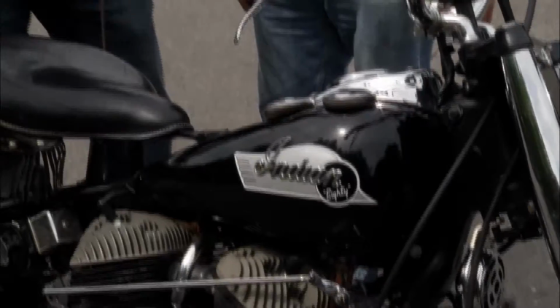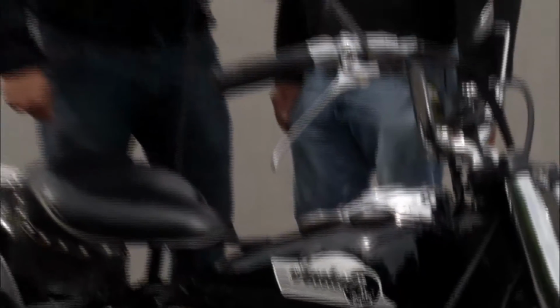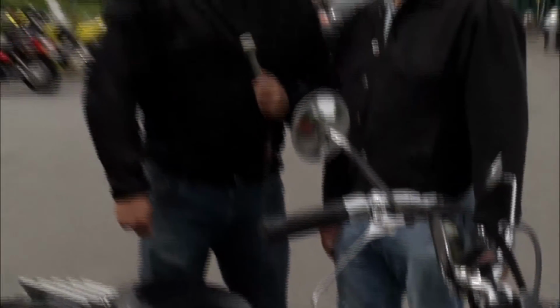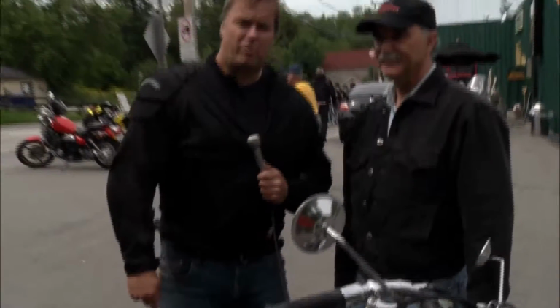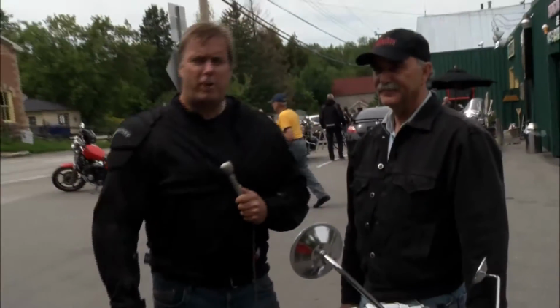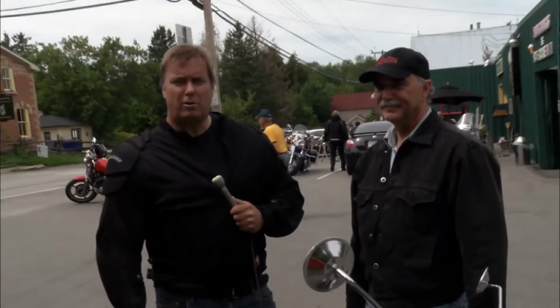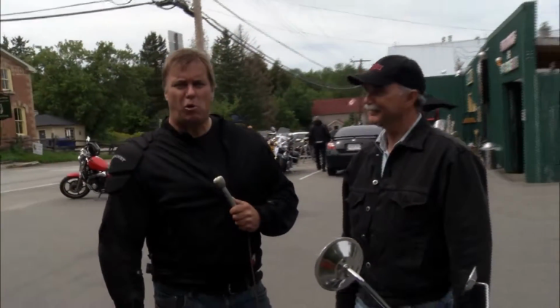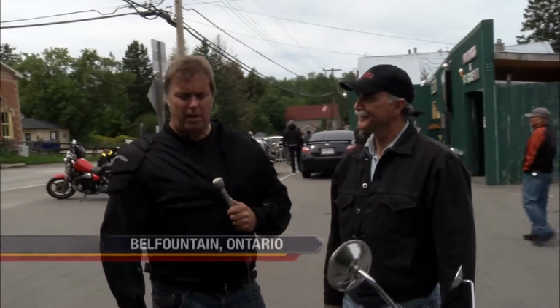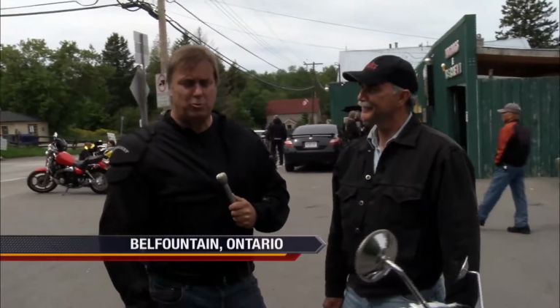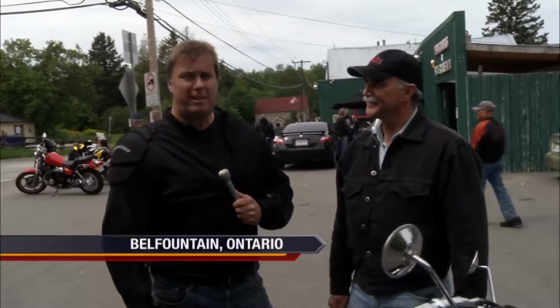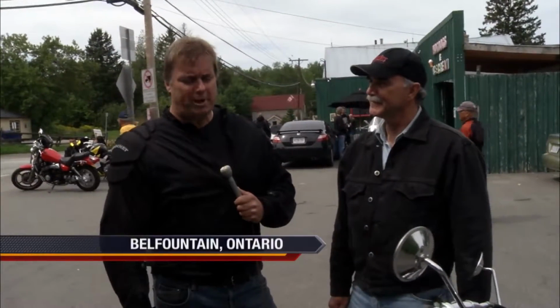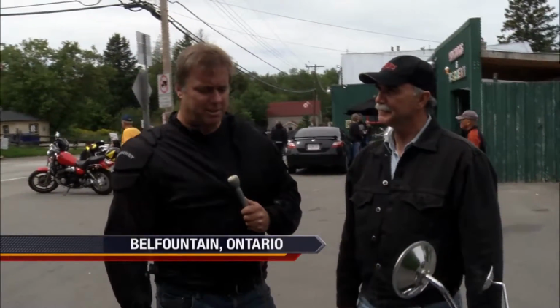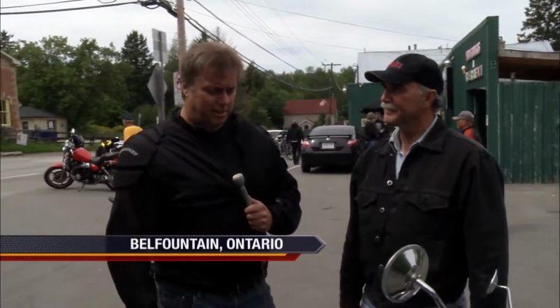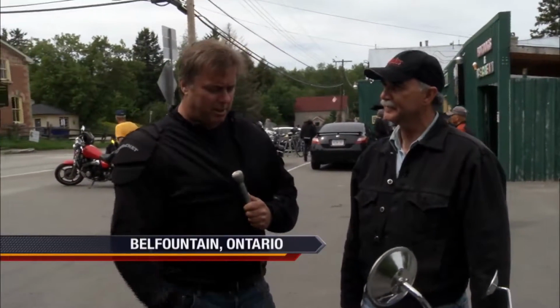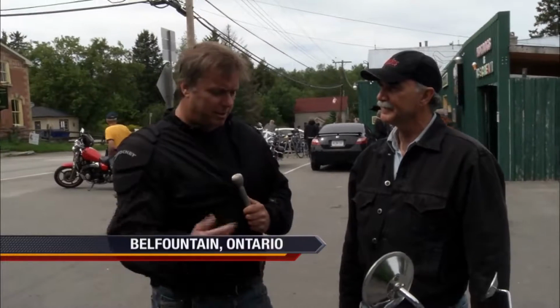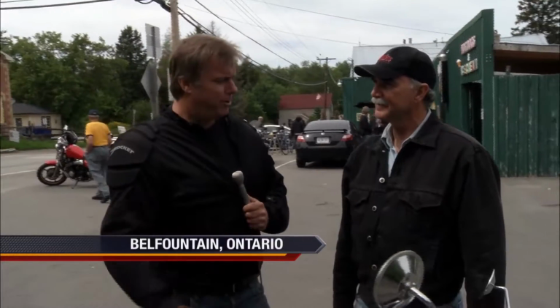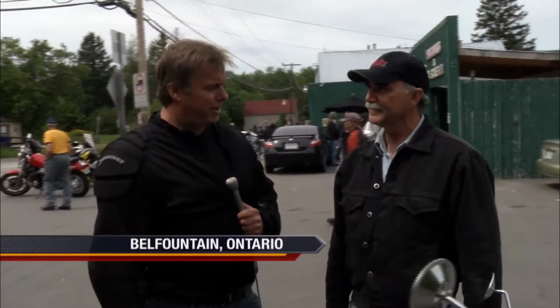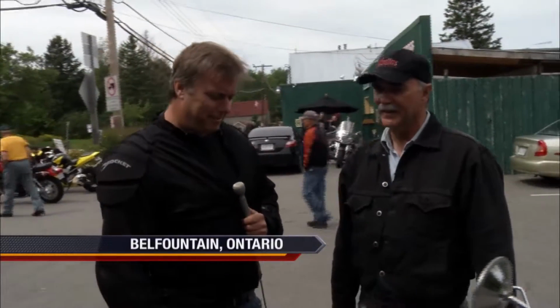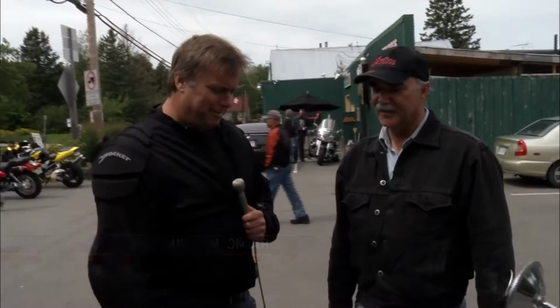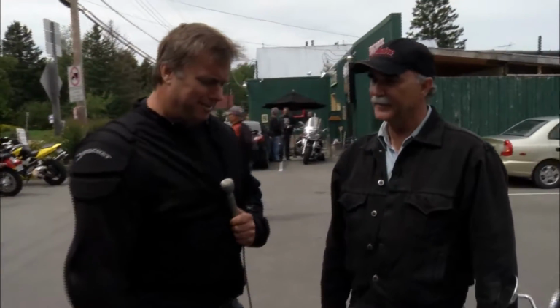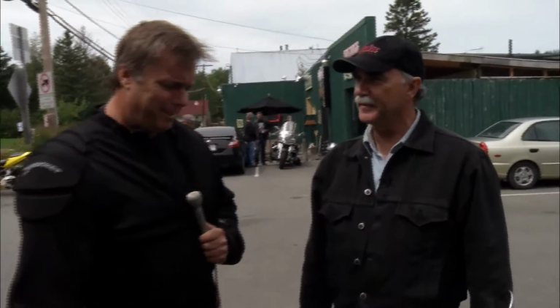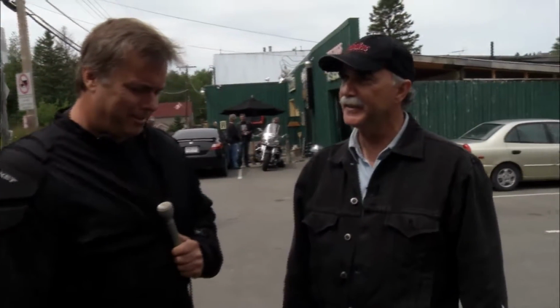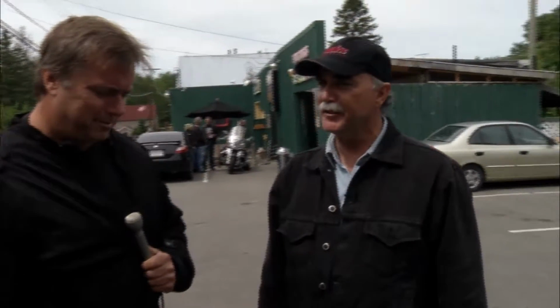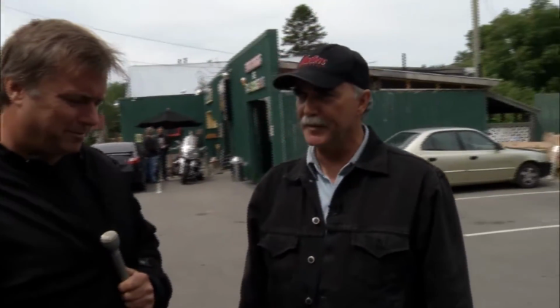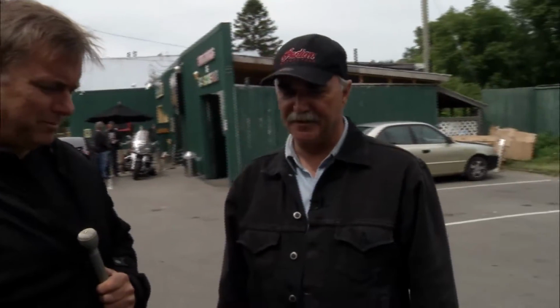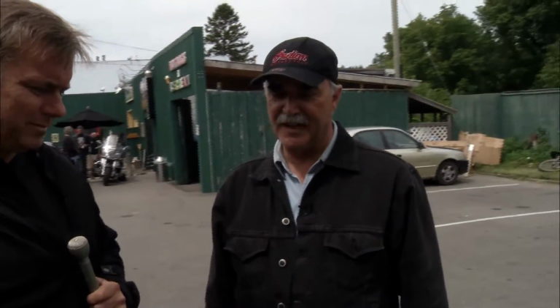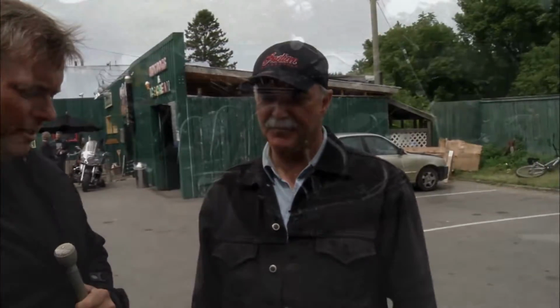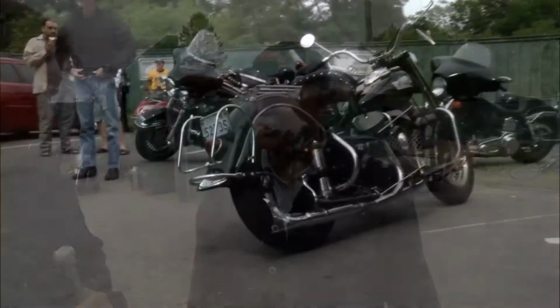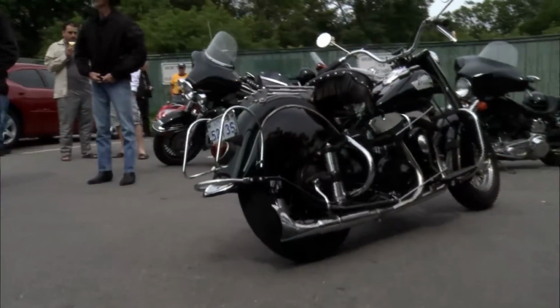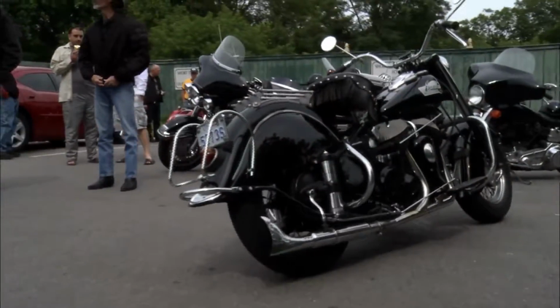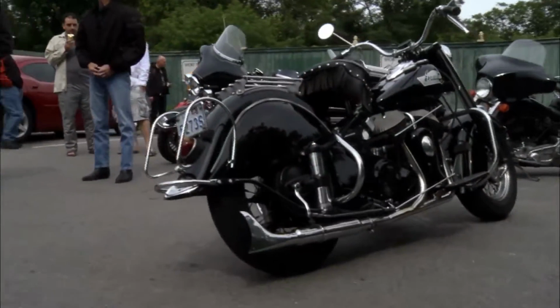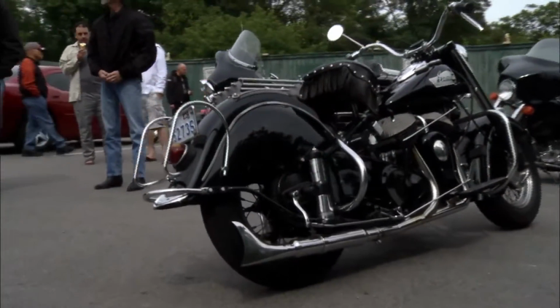Hey Dave, I'm here with a rare old Indian — it's one of 11 bikes in Justin's collection. Justin, tell us about your bike. It's a 1953 Indian Chief Roadmaster — the last production year for this bike.